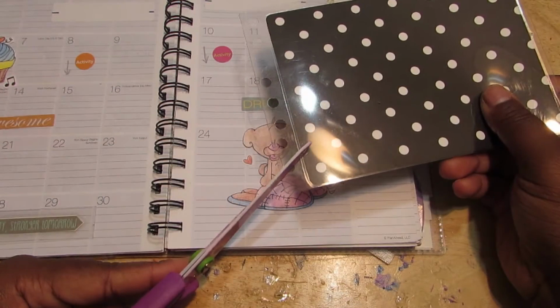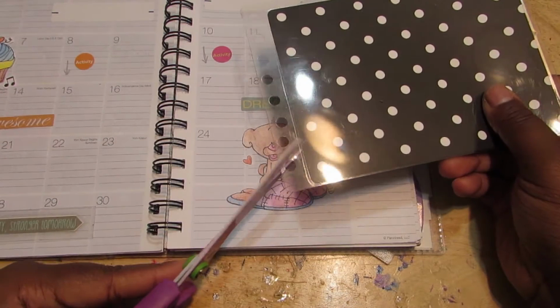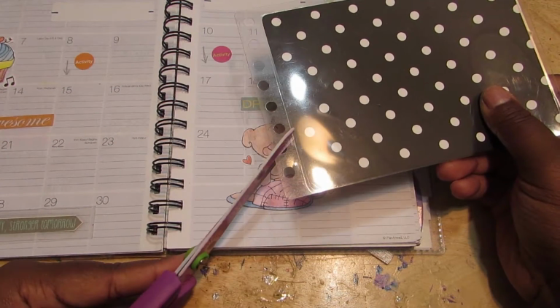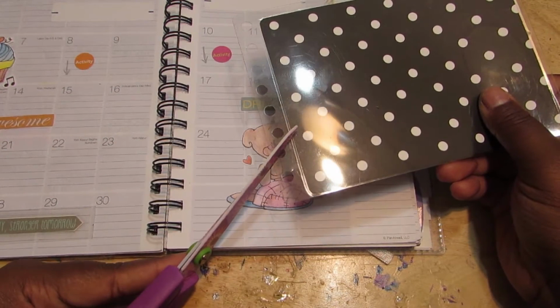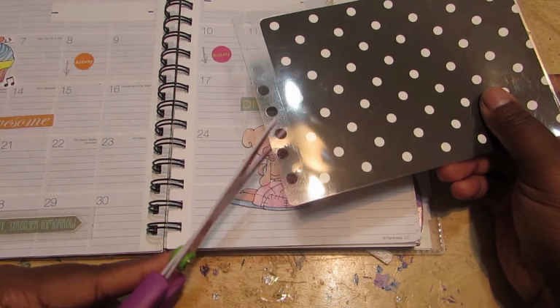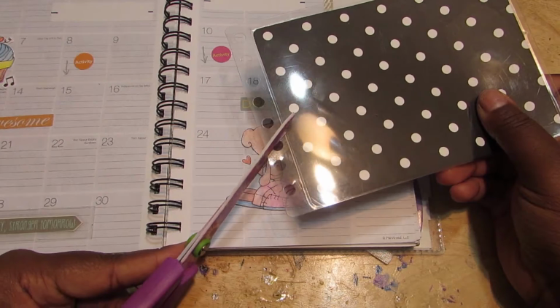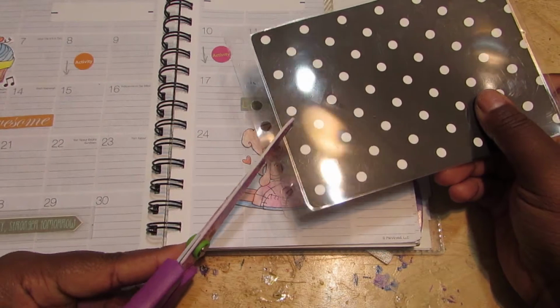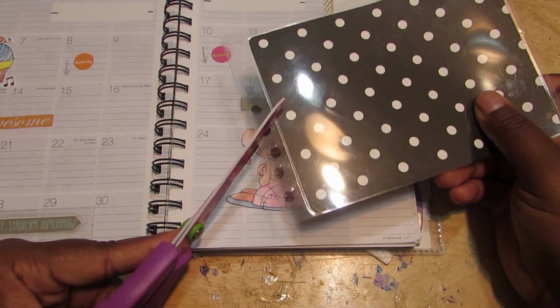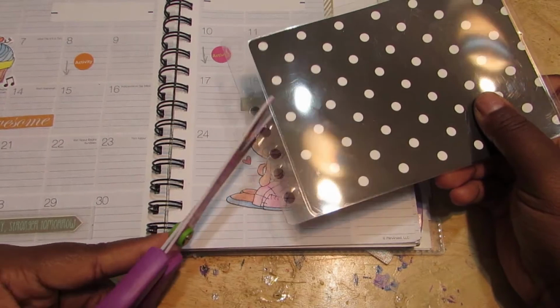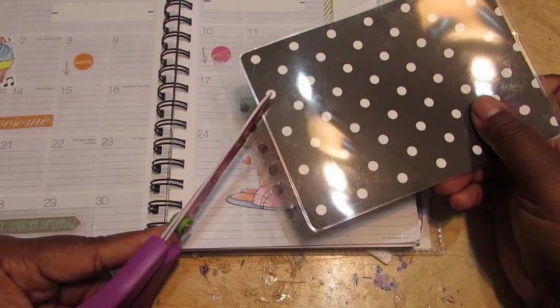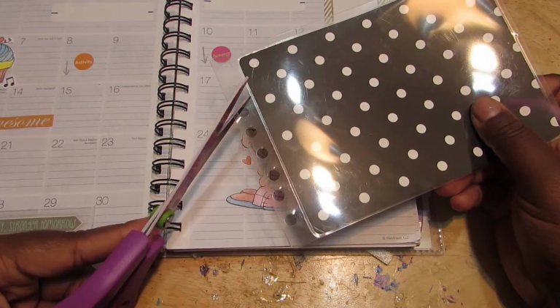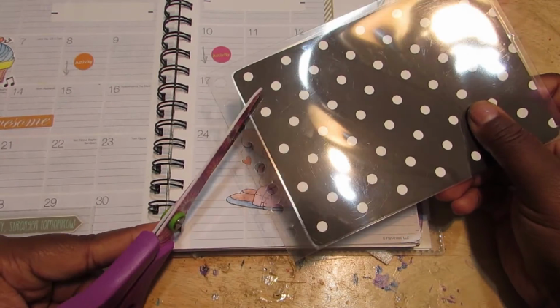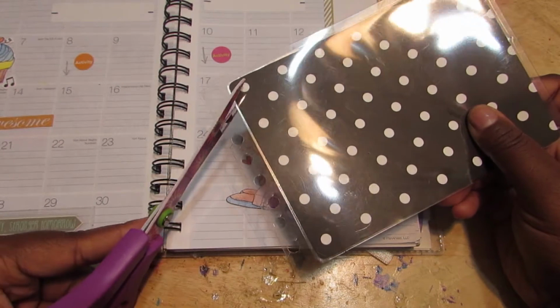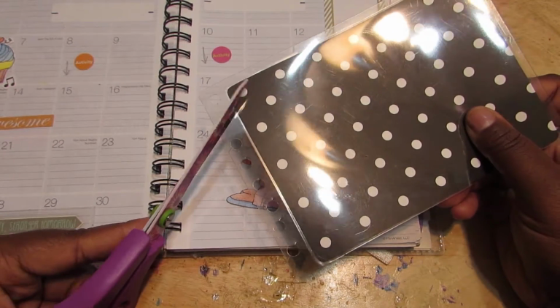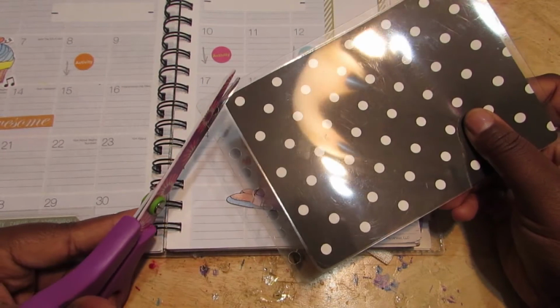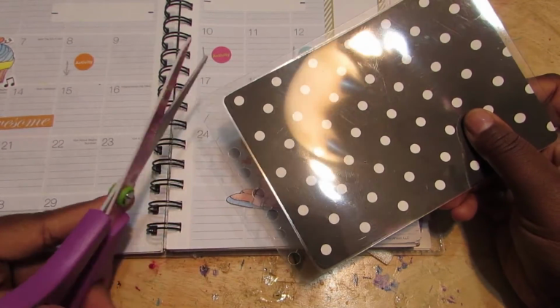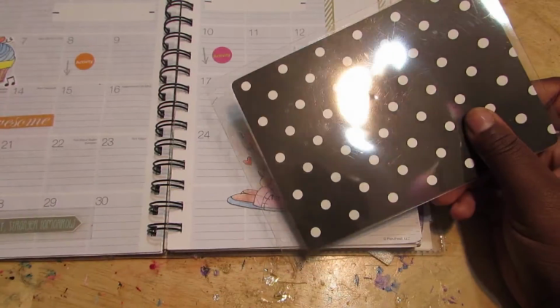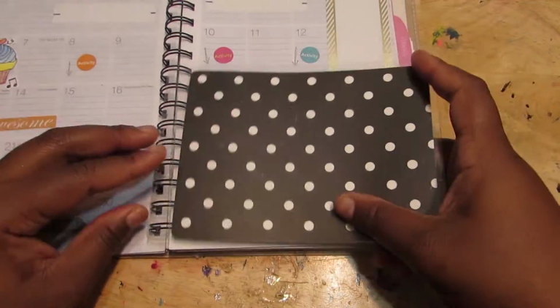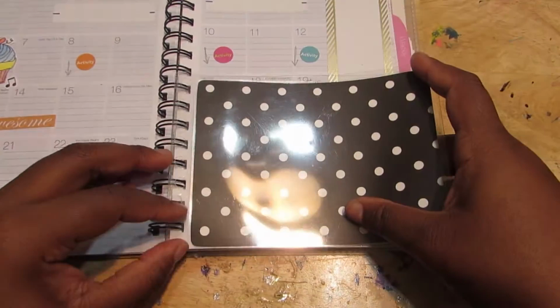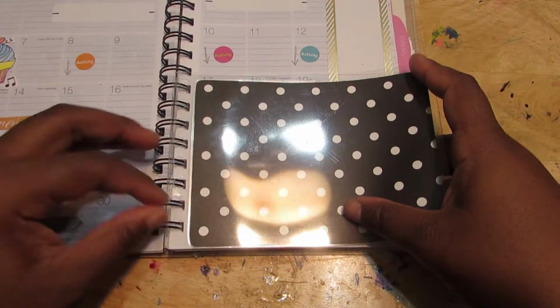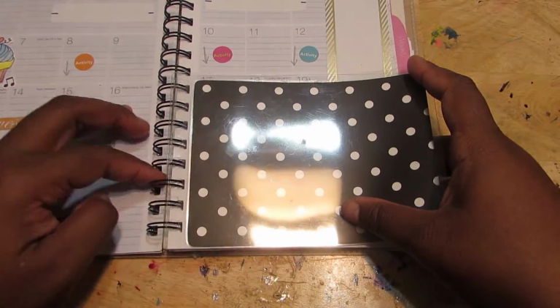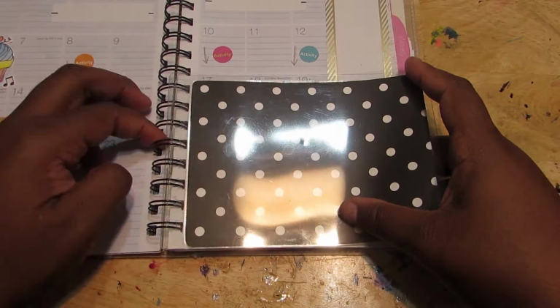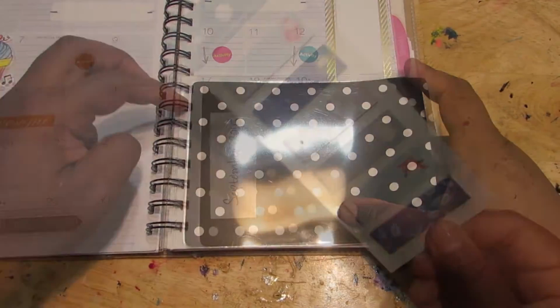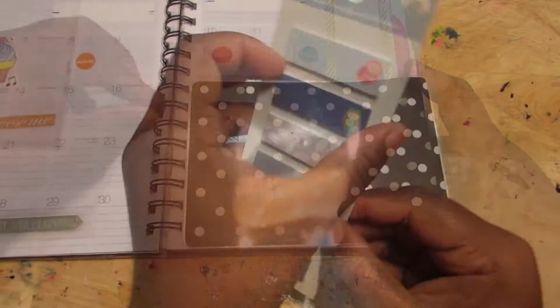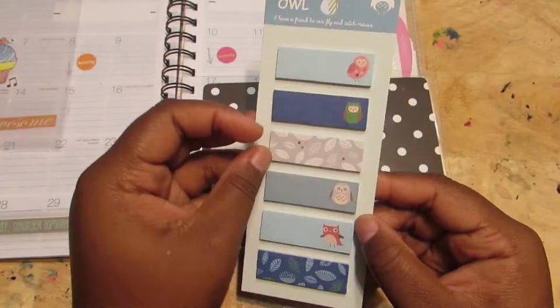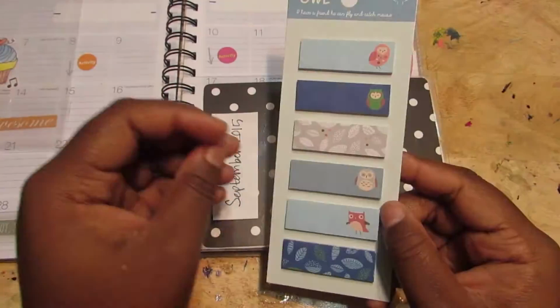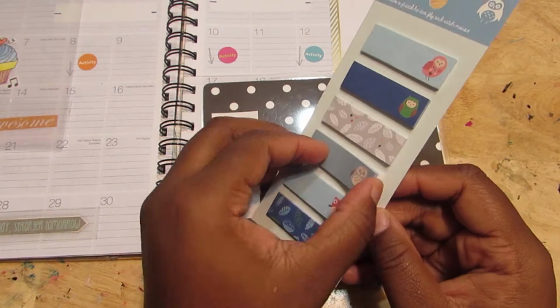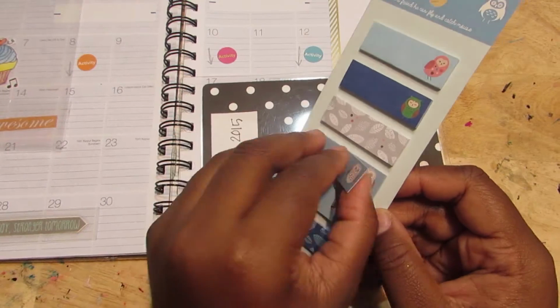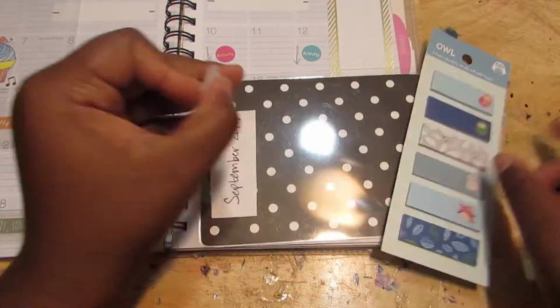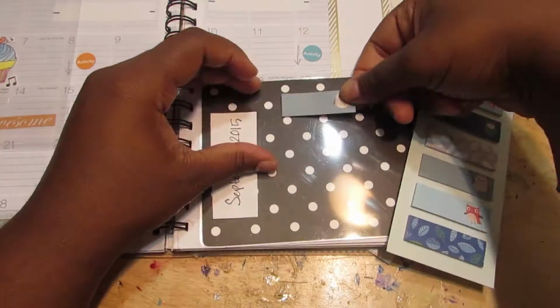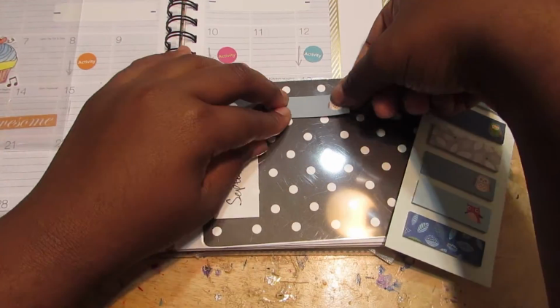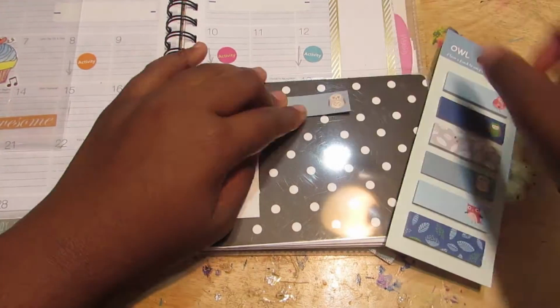So now you want to go ahead and cut some diagonal slits into the holes so that it could fit in your planner. If you have a three-hole punch planner then it will be the same thing, but you won't need to cut slits into it.